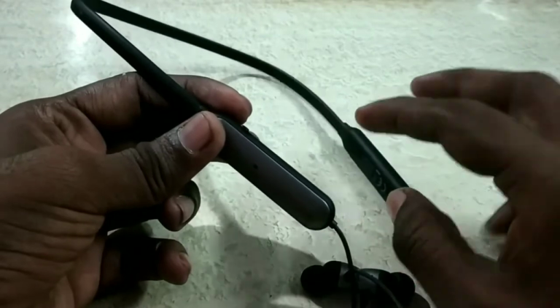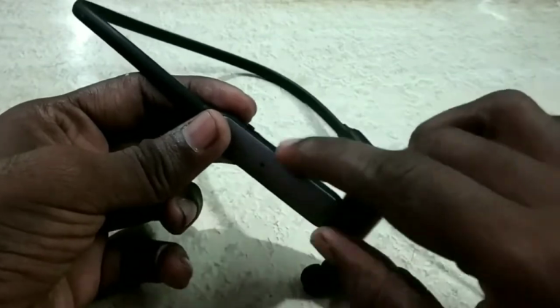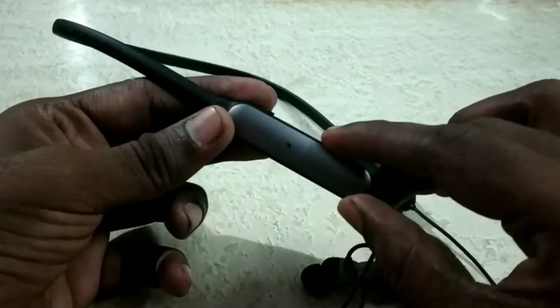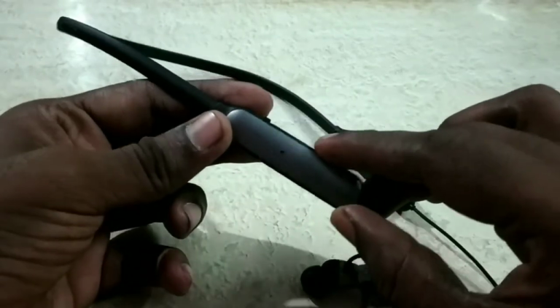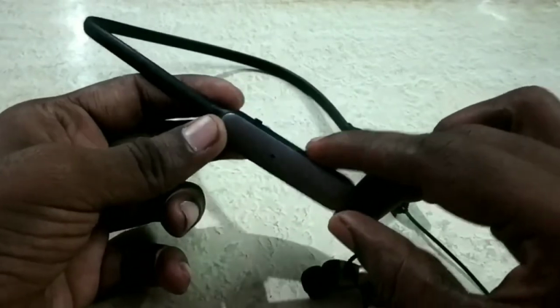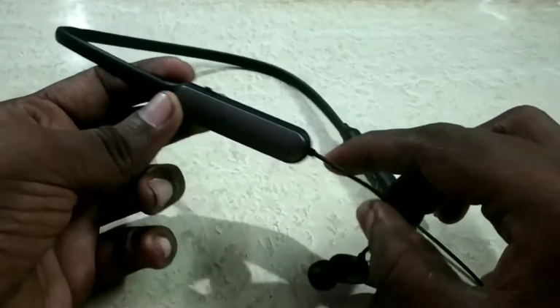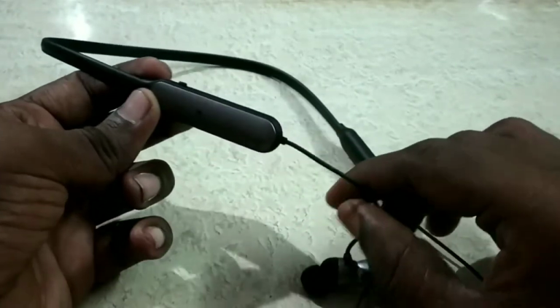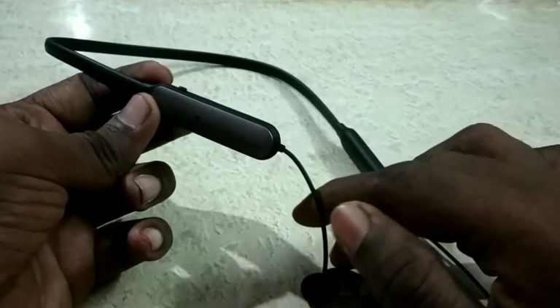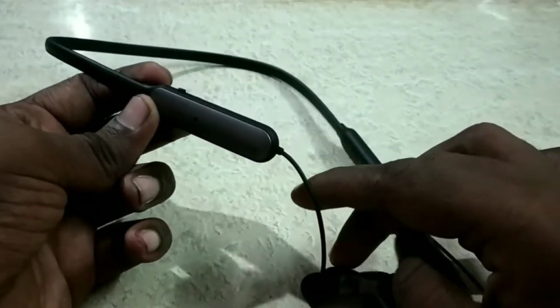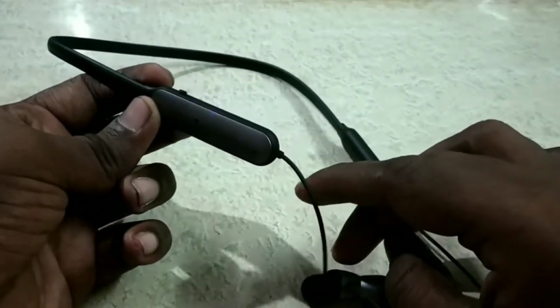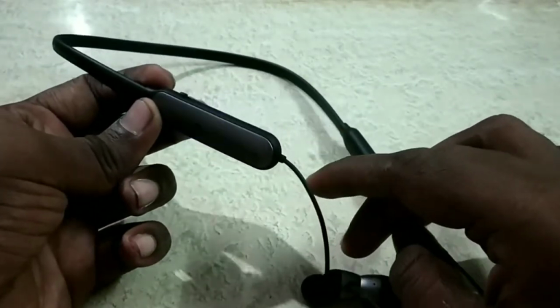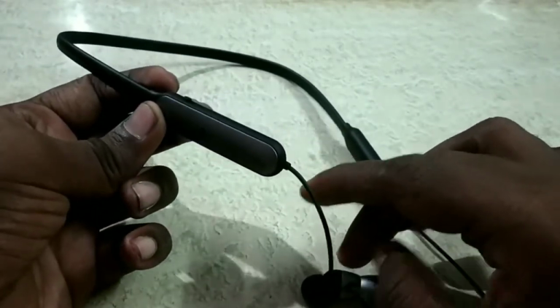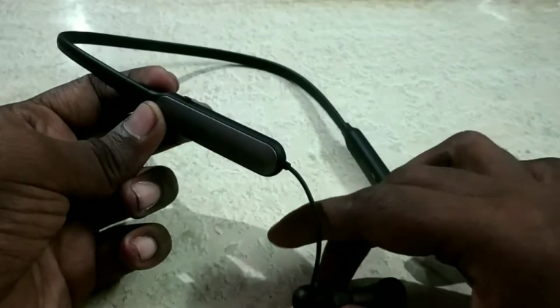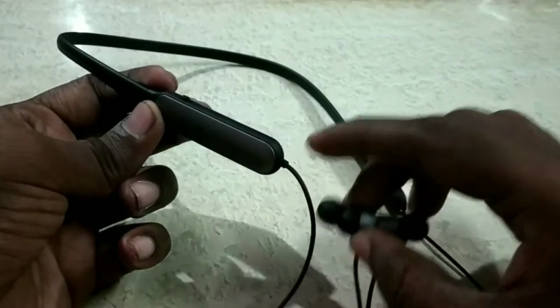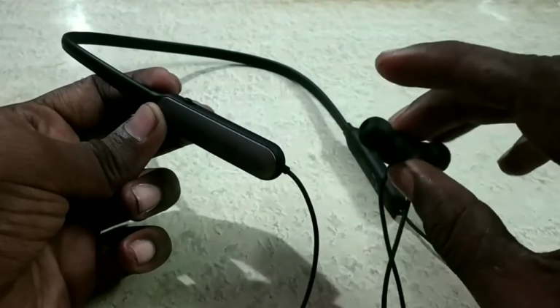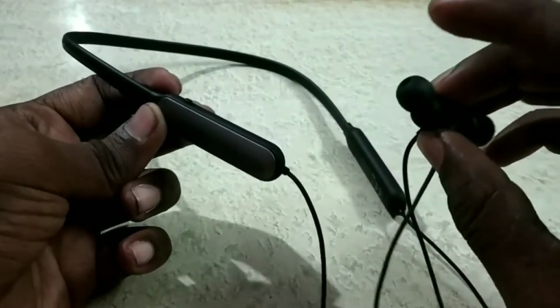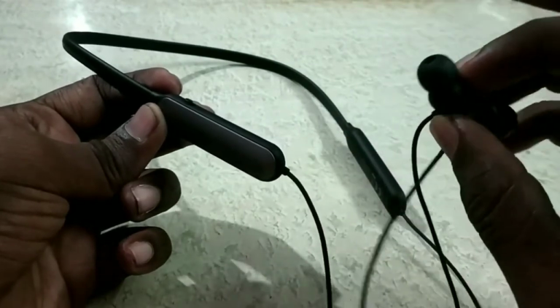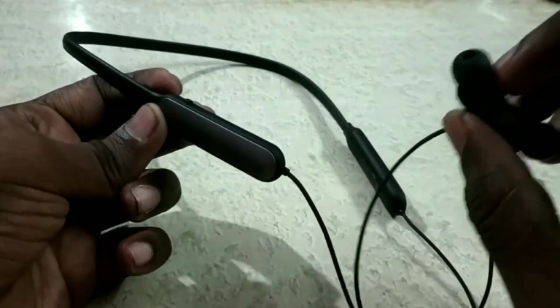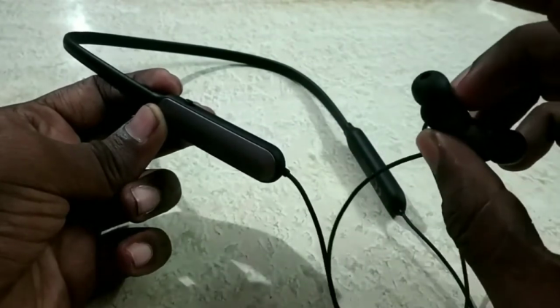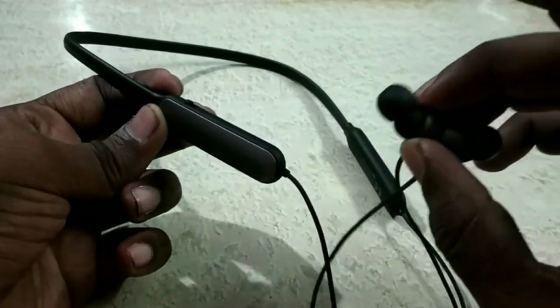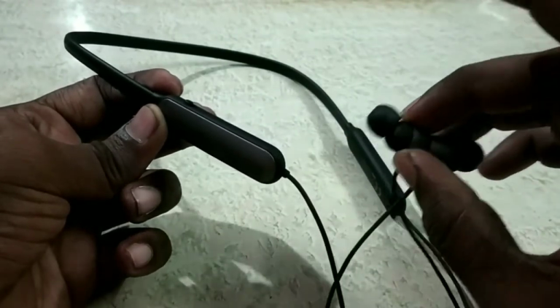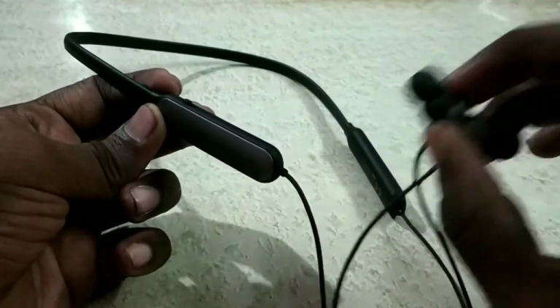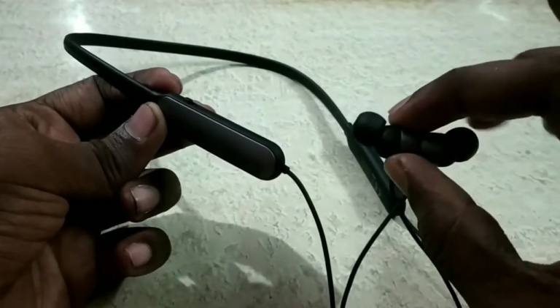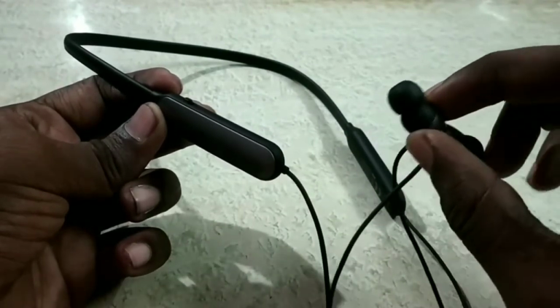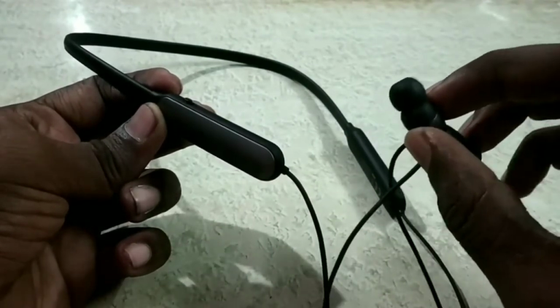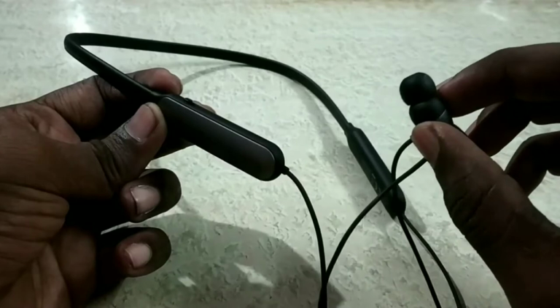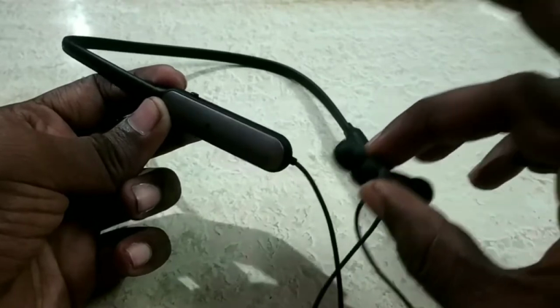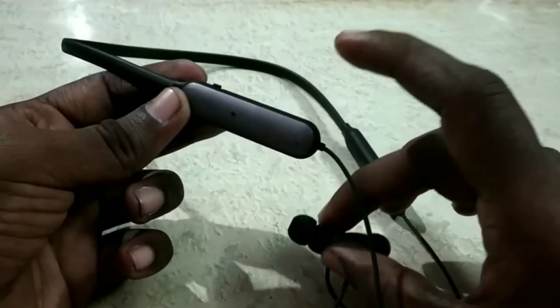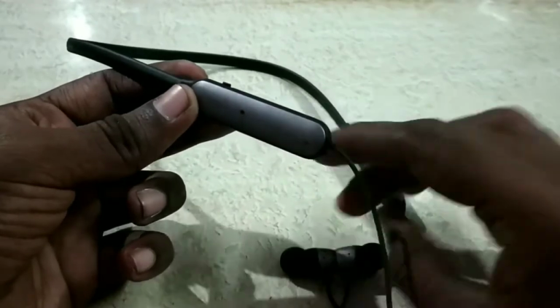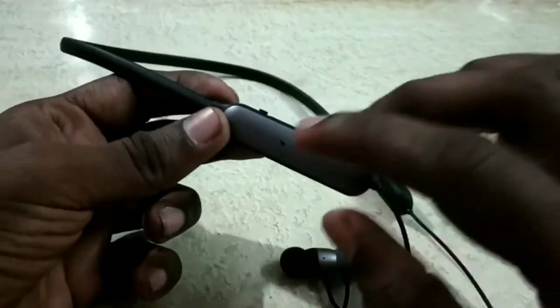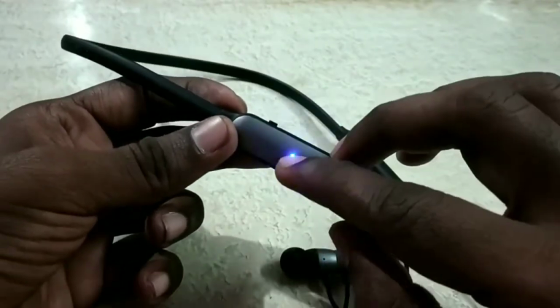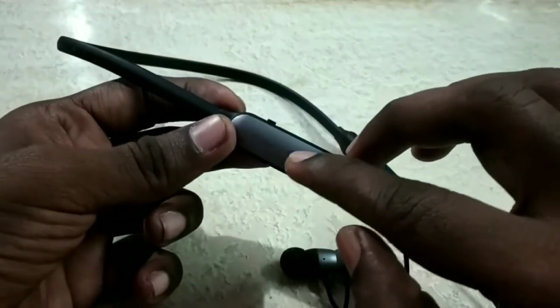Once you charge it, you get battery backup. I am a continuous user for 2 days. You can use it online for 24 hours after charging the battery.